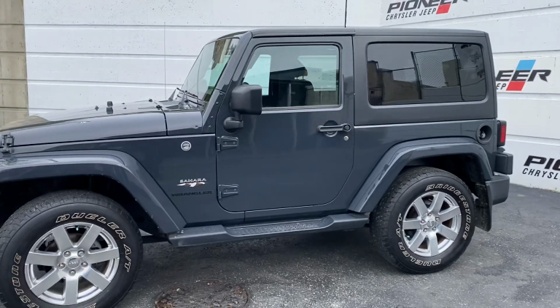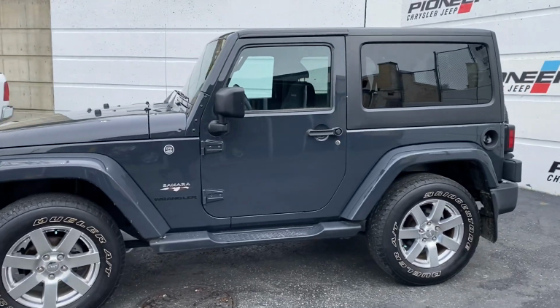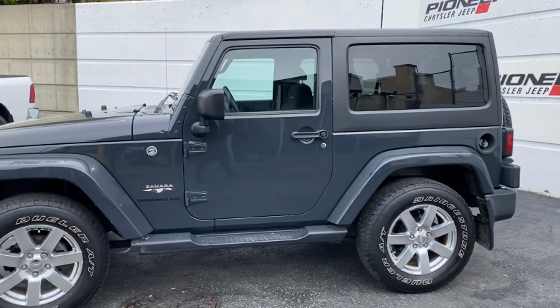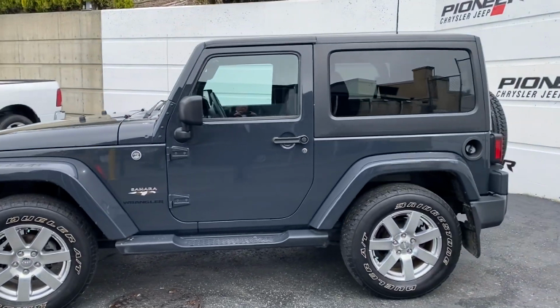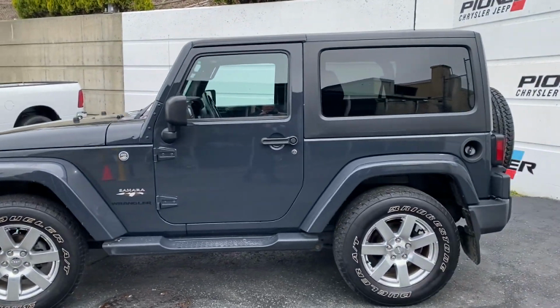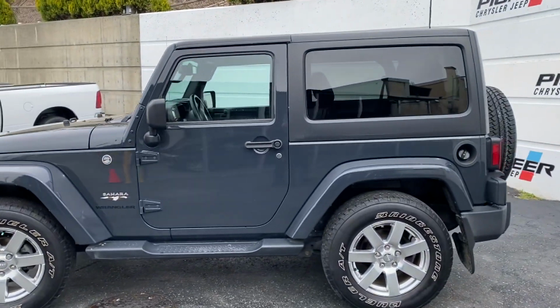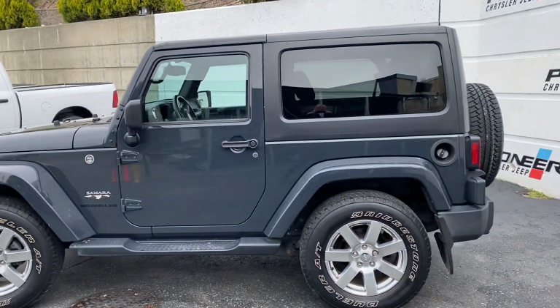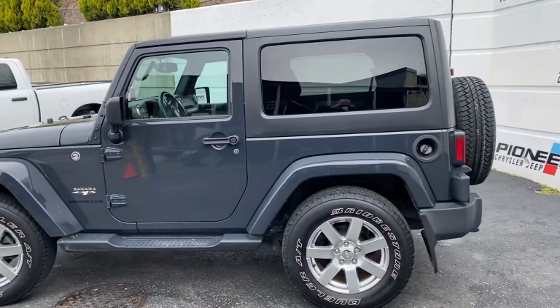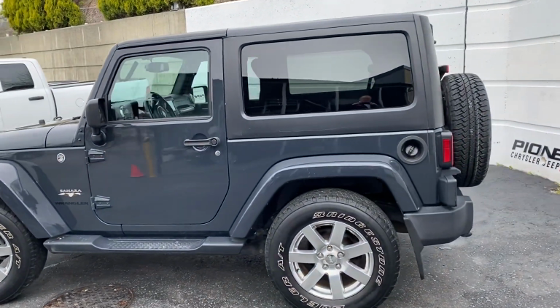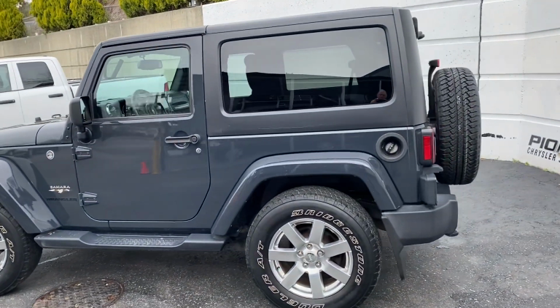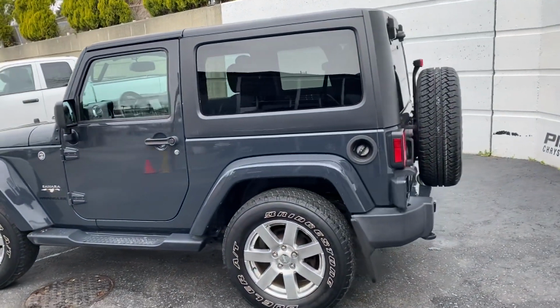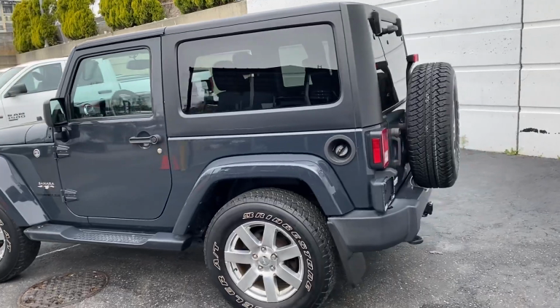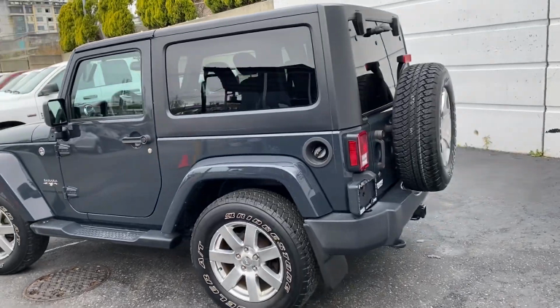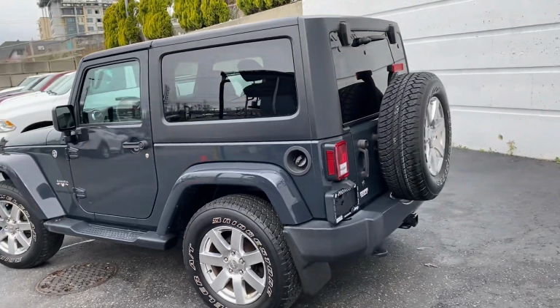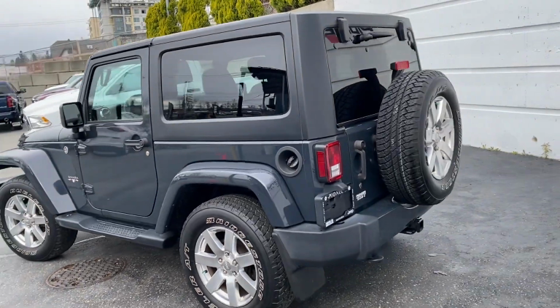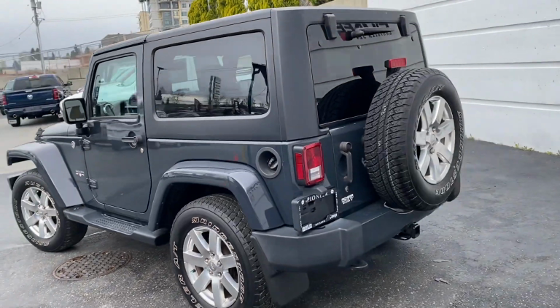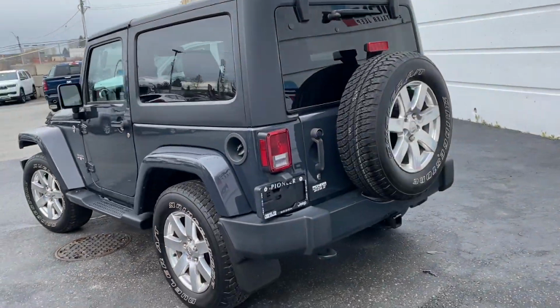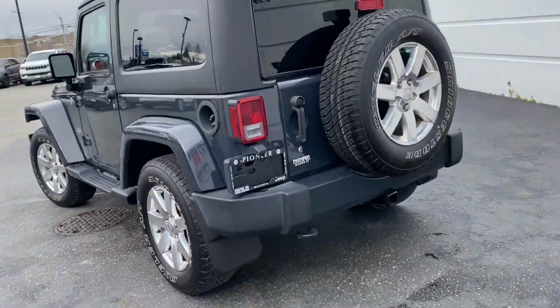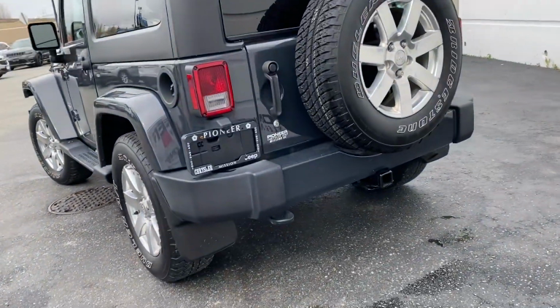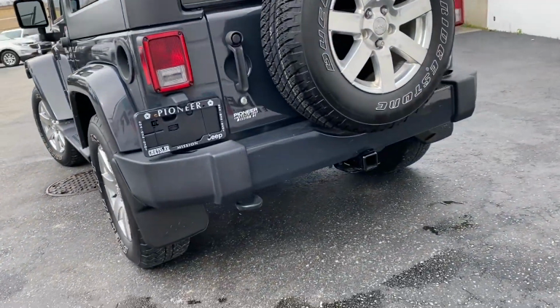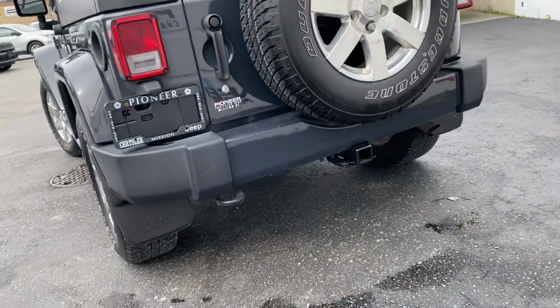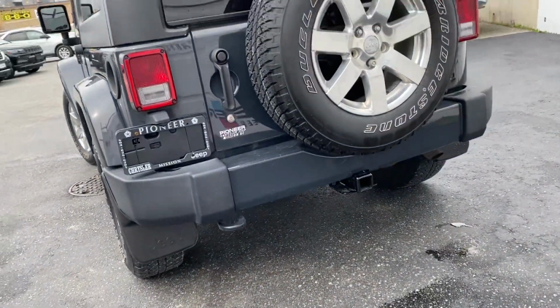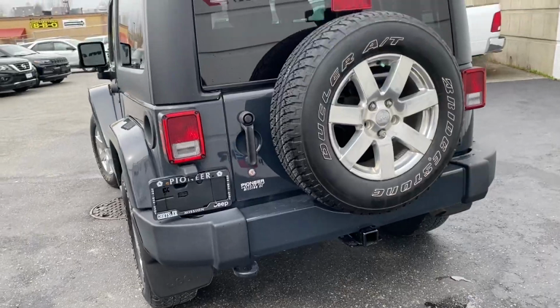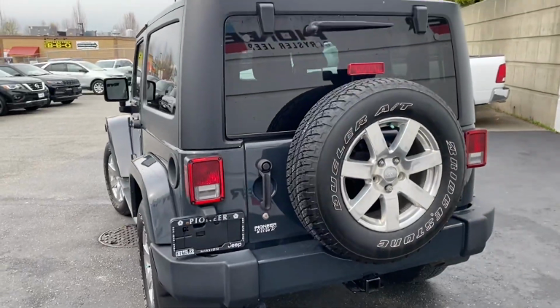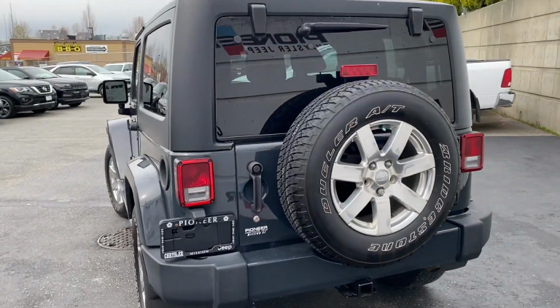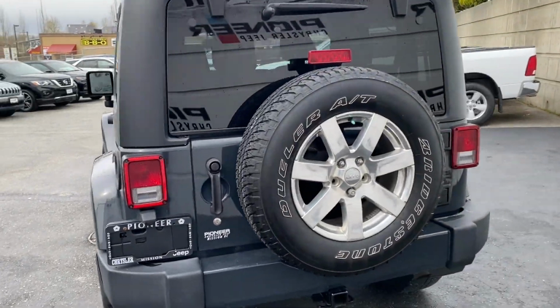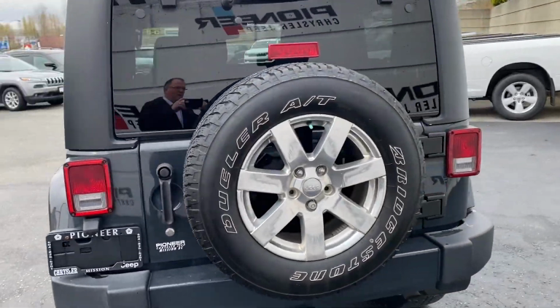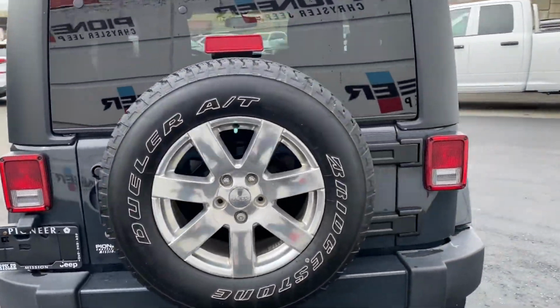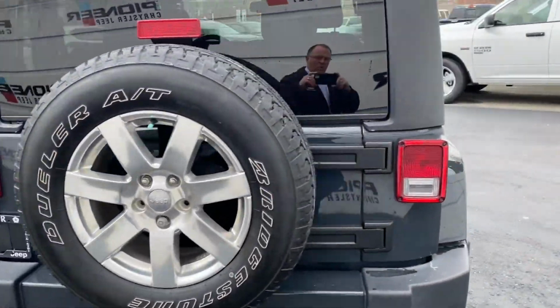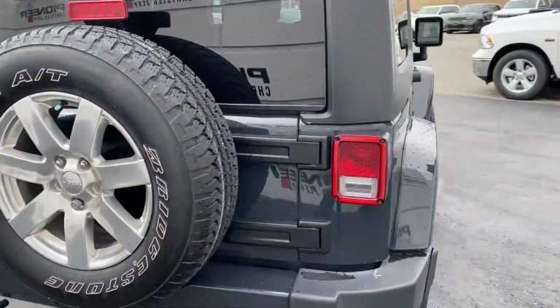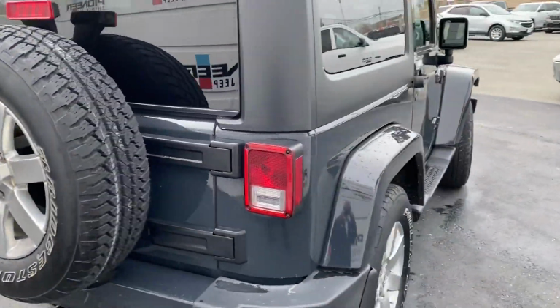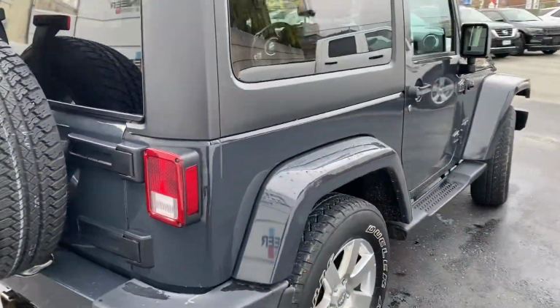Amazing color — it's gray, but it's got a little bit of a hint of blue in it. It's a hardtop vehicle and it does have a tow kit as well. Full-size spare tire. Quick walk around the passenger side for you.